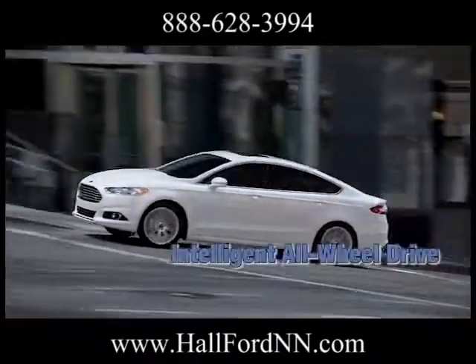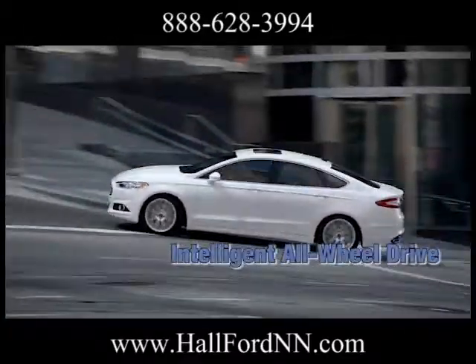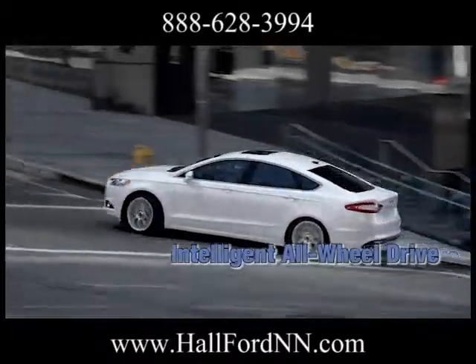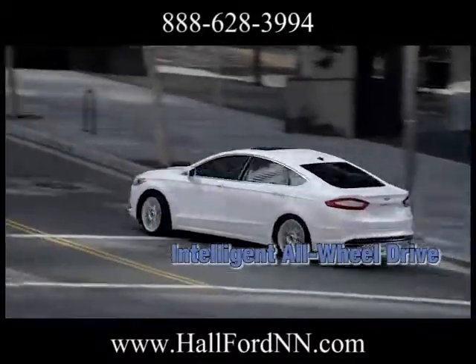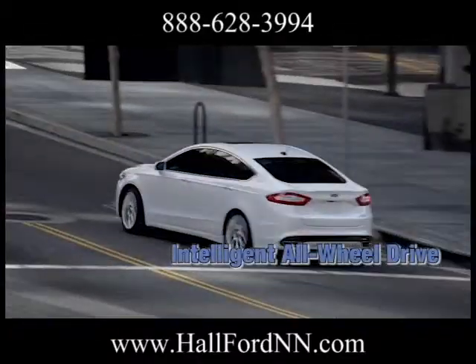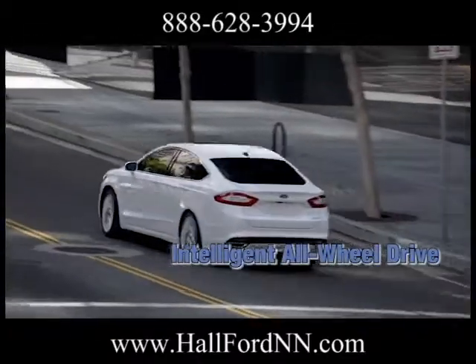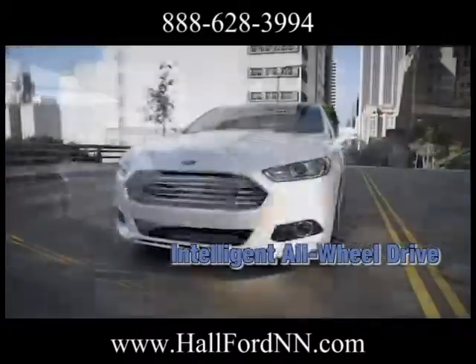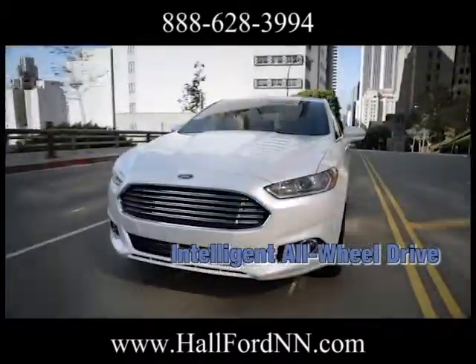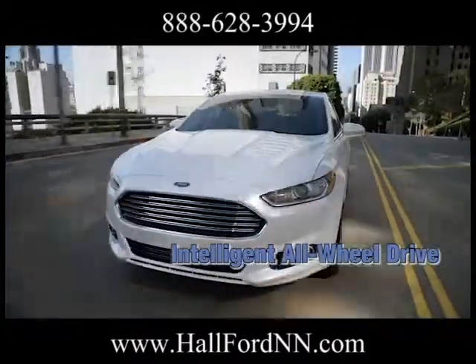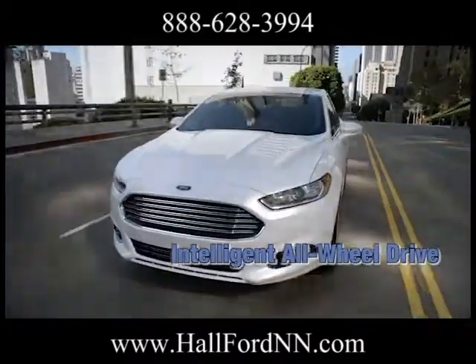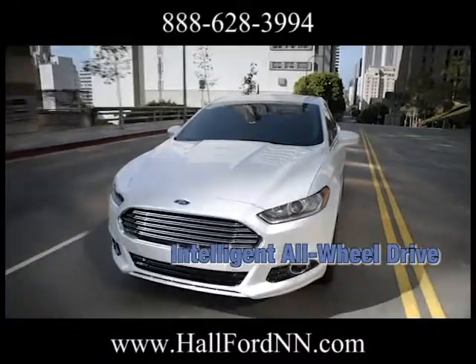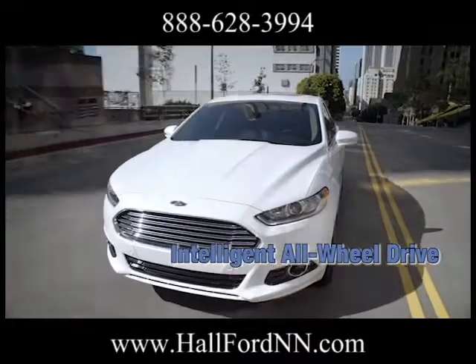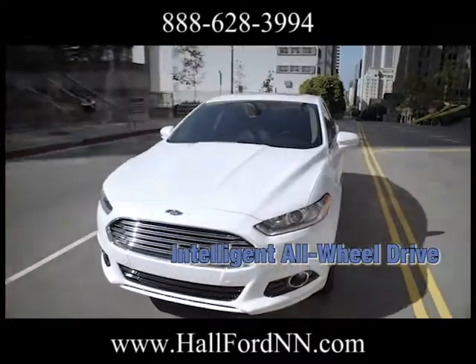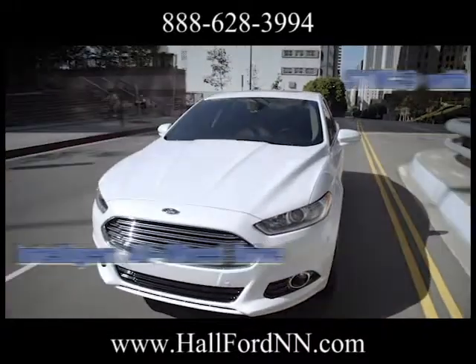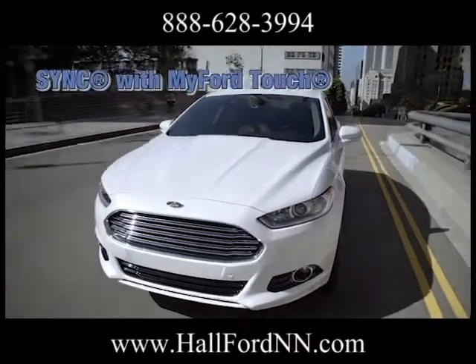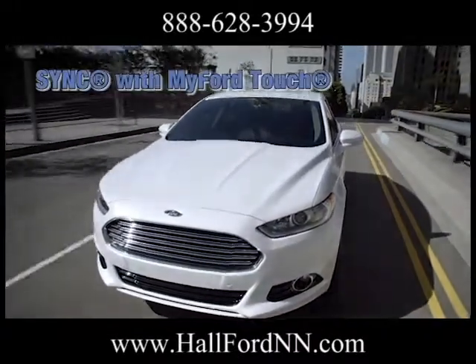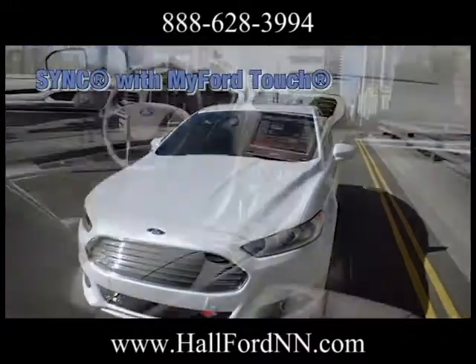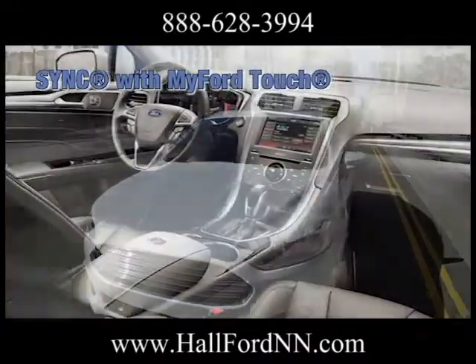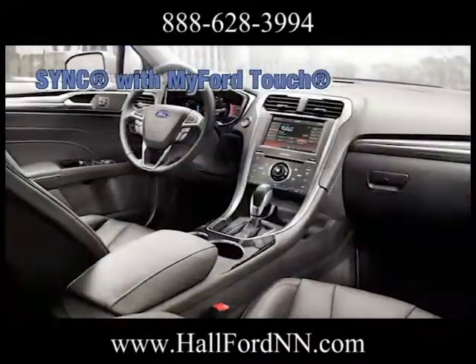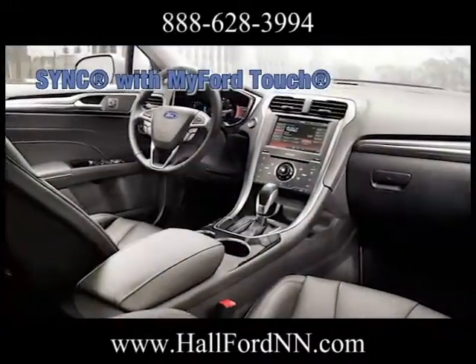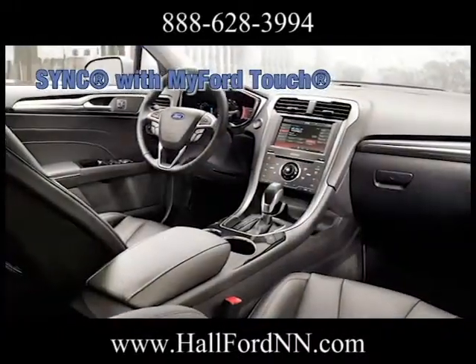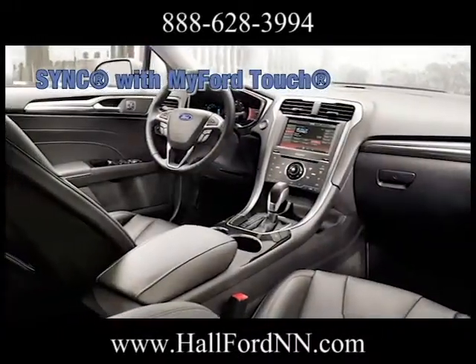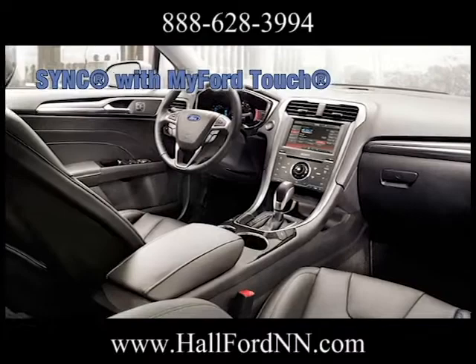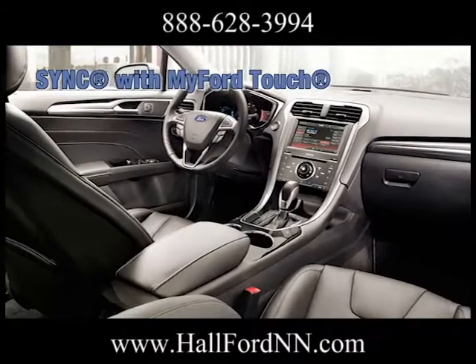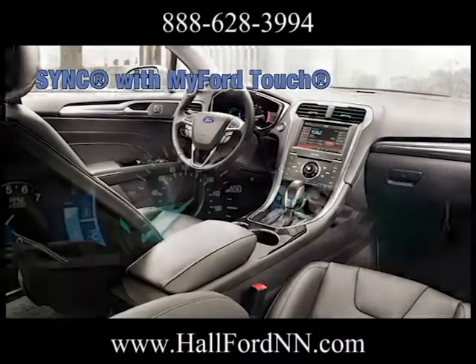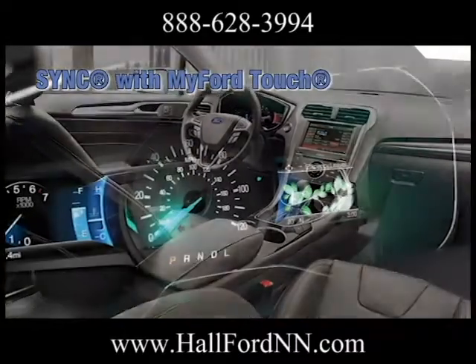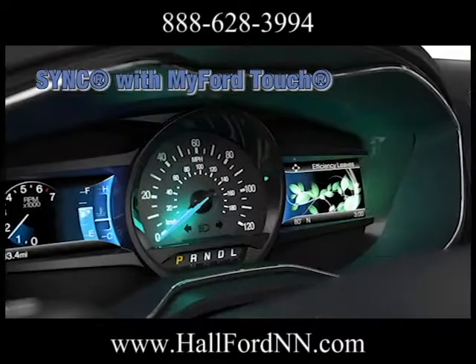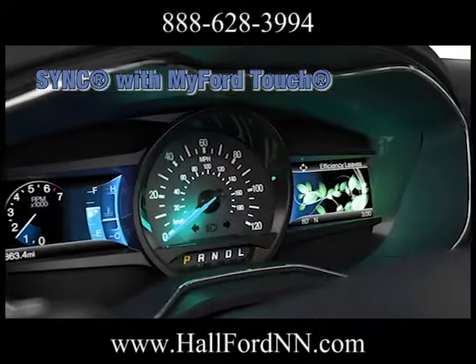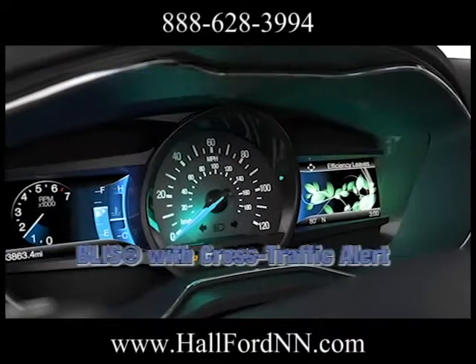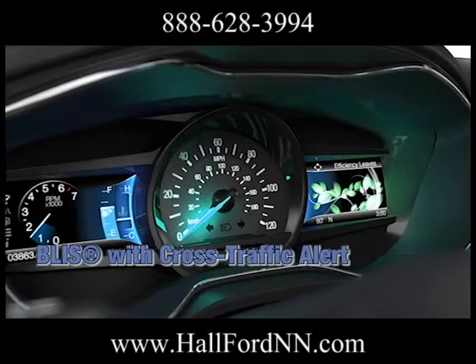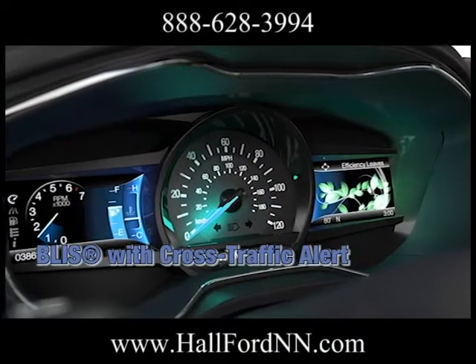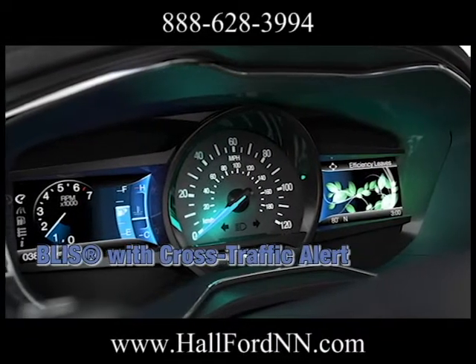Comfortable and luxurious seating arrives with every Fusion. Available Sync with MyFord Touch allows you to keep your hands on the wheel and your eyes on the road while you play your favorite music, make or receive phone calls, and receive turn-by-turn directions.